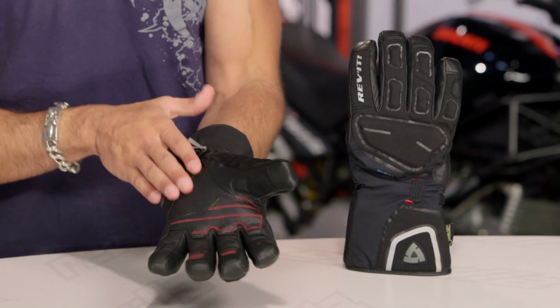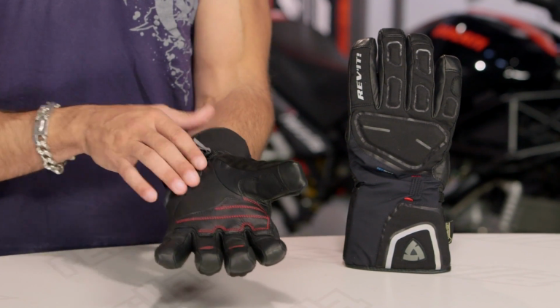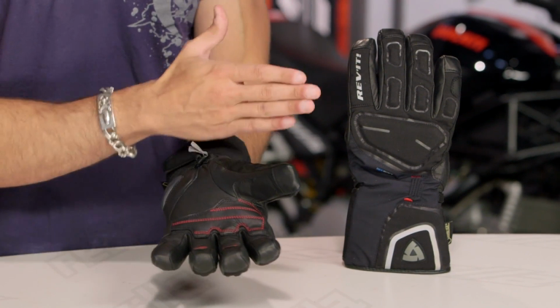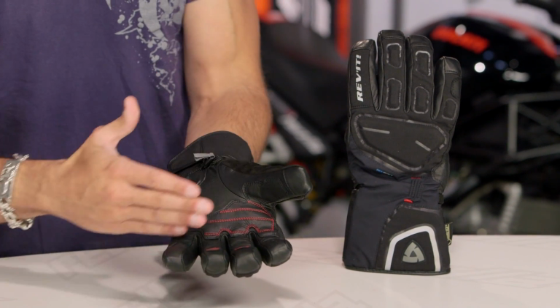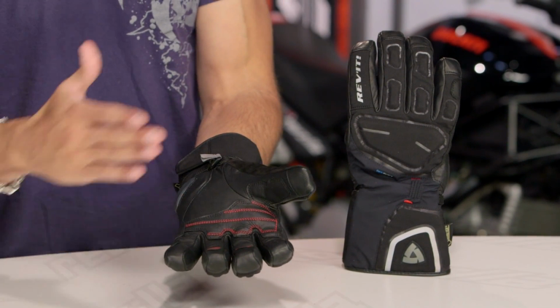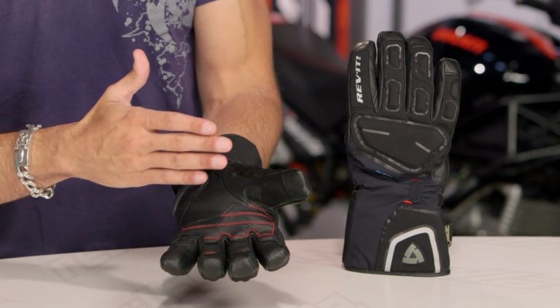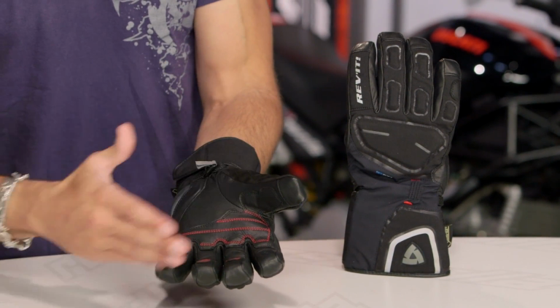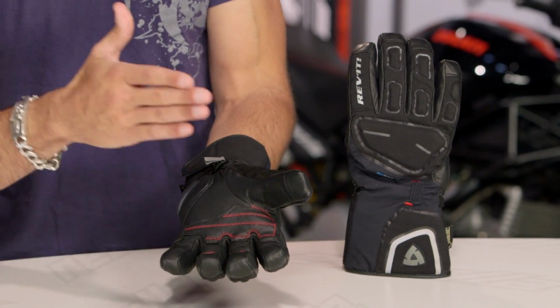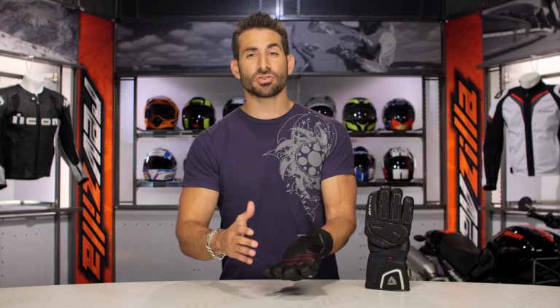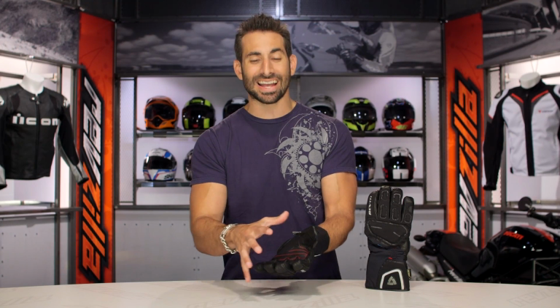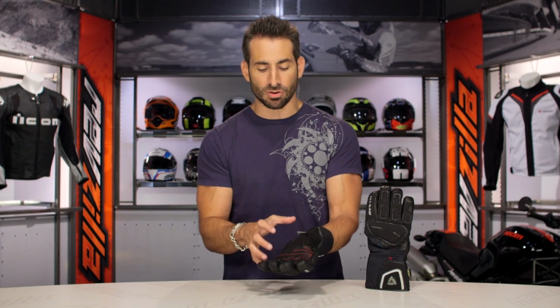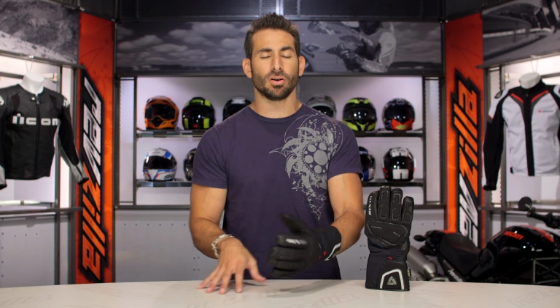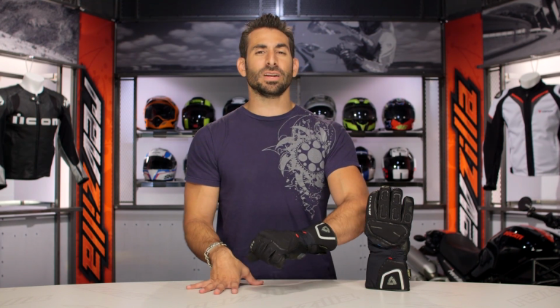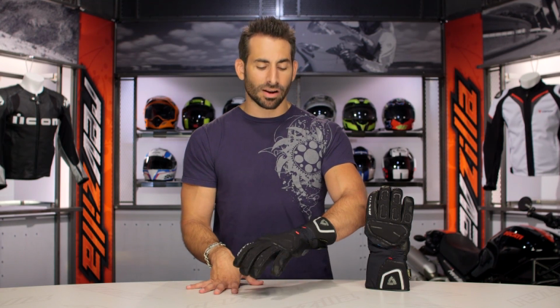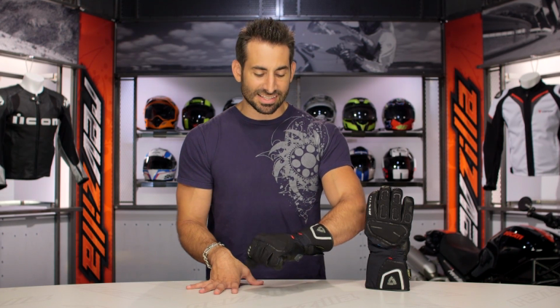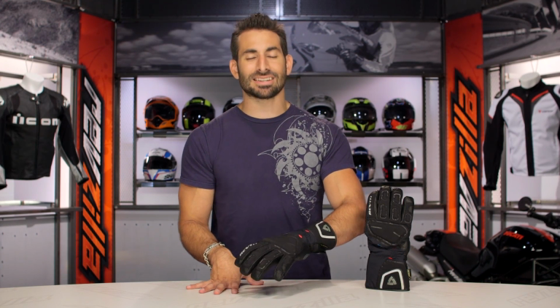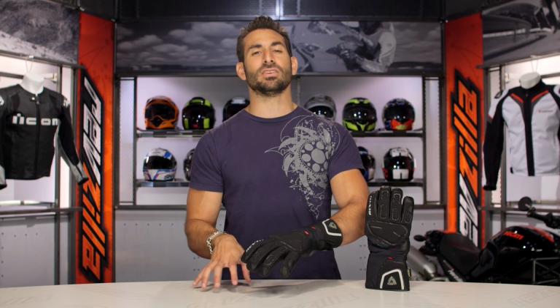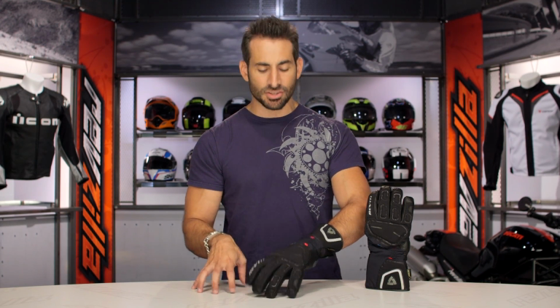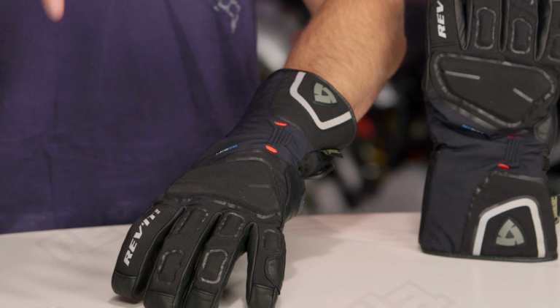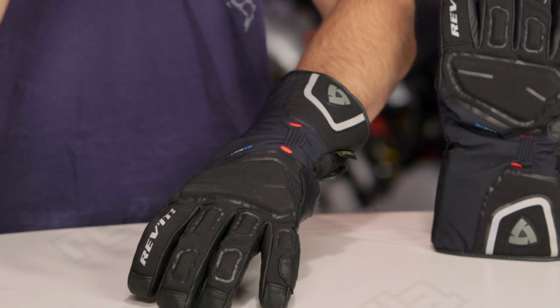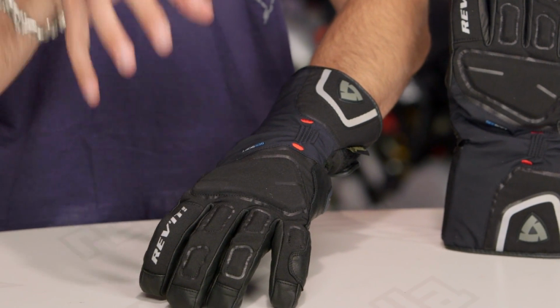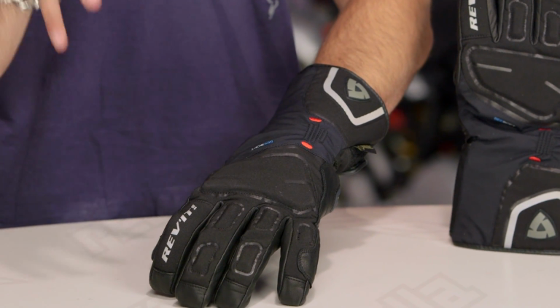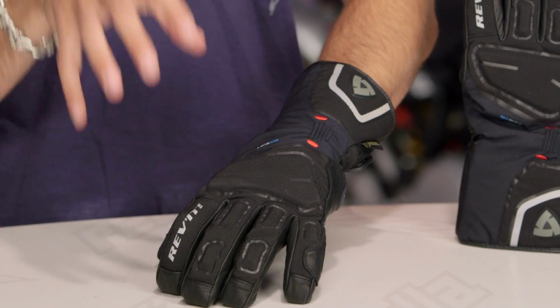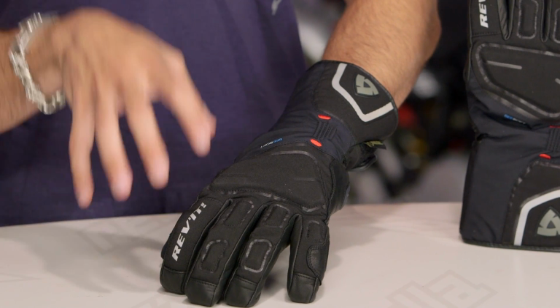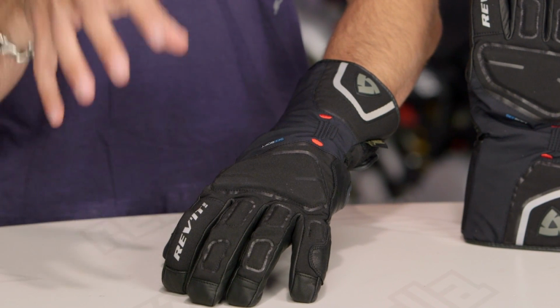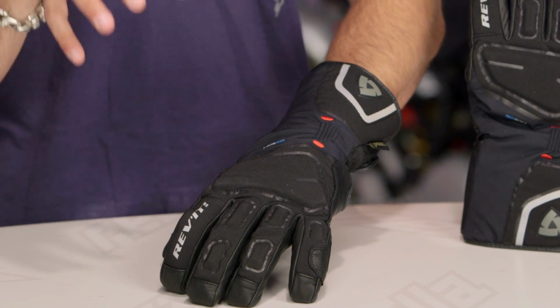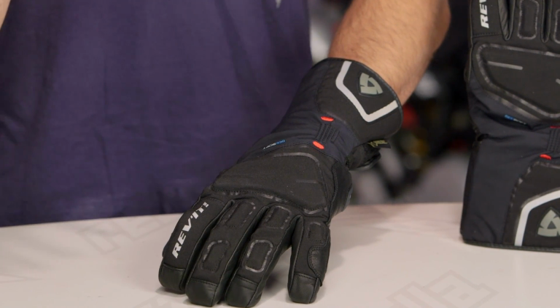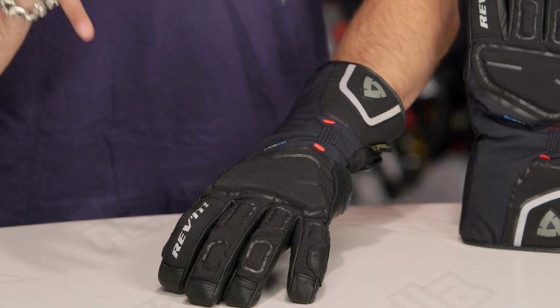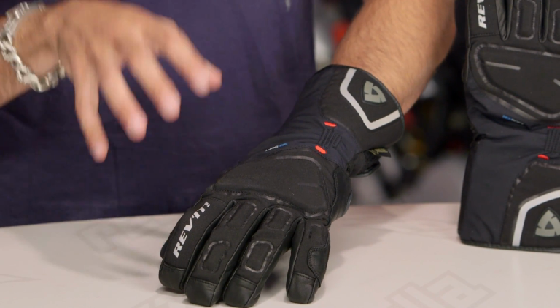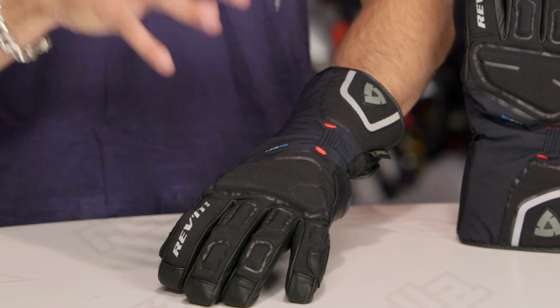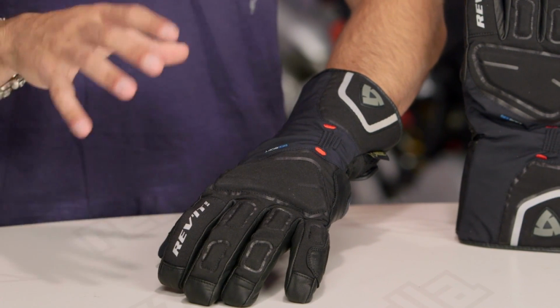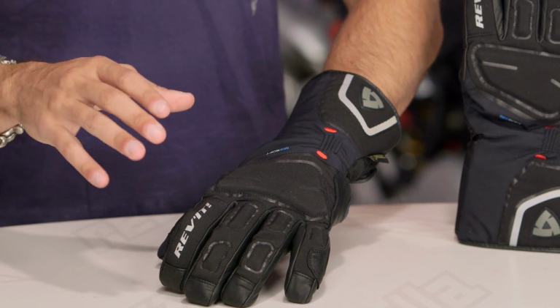The insulative properties are going to keep you warm, keep you dry, and keep you comfortable. Where it stacks up in the range — think of it as a little bit less protective, or a little bit less bomb-proof version of the Taurus GTX.